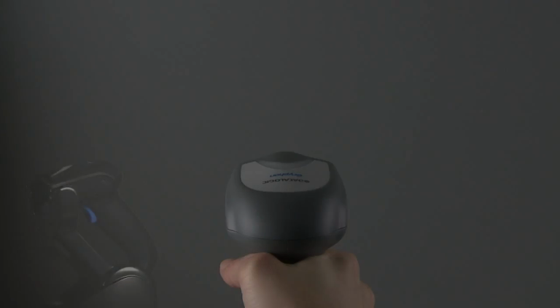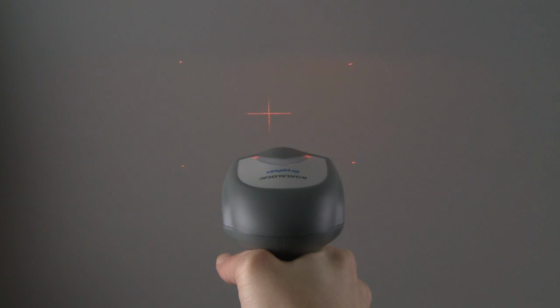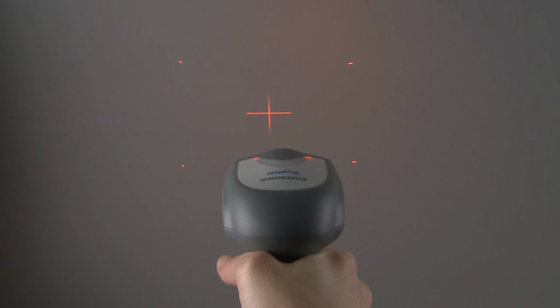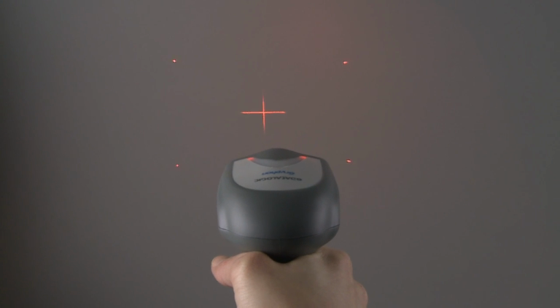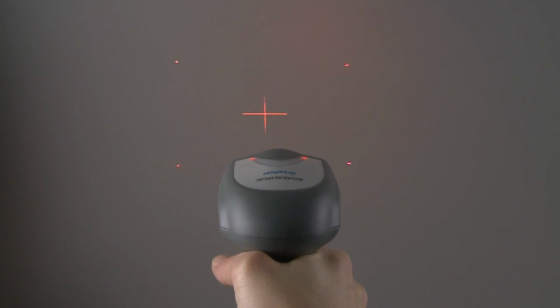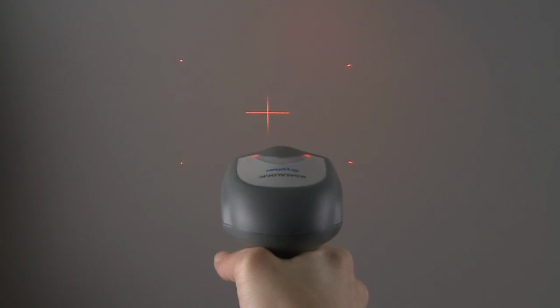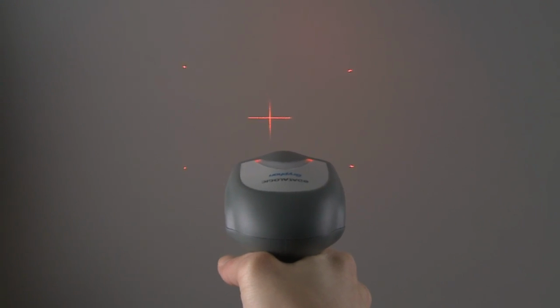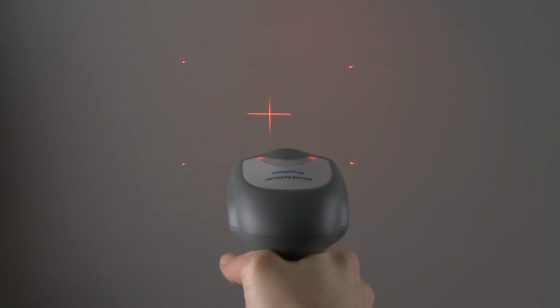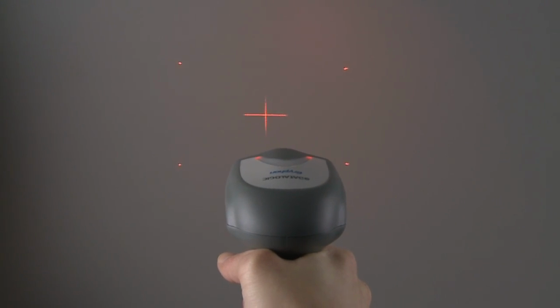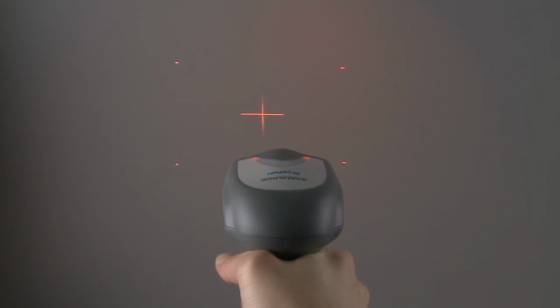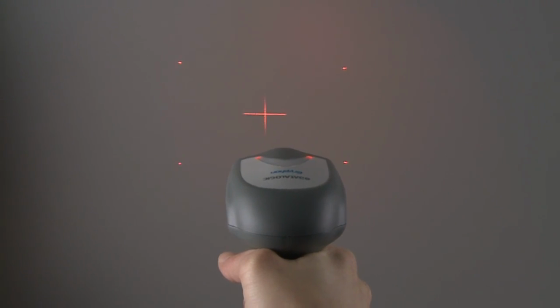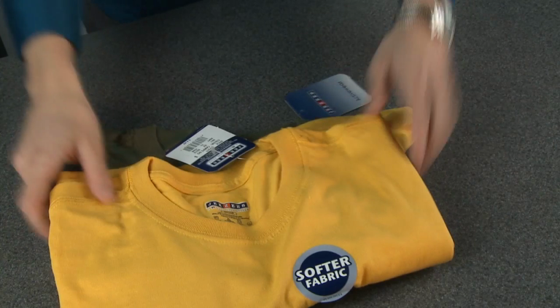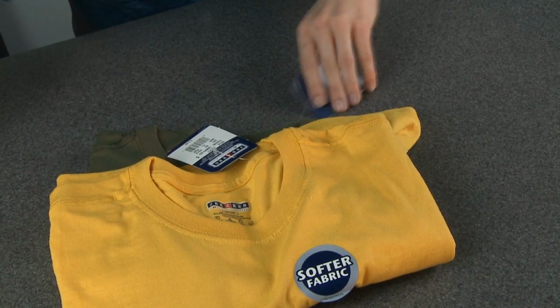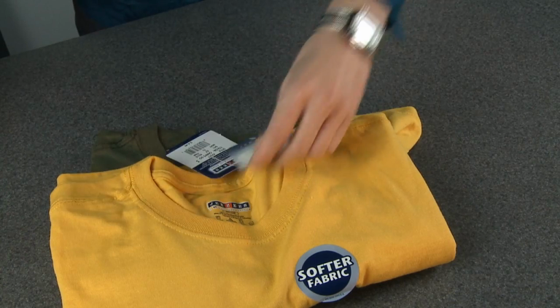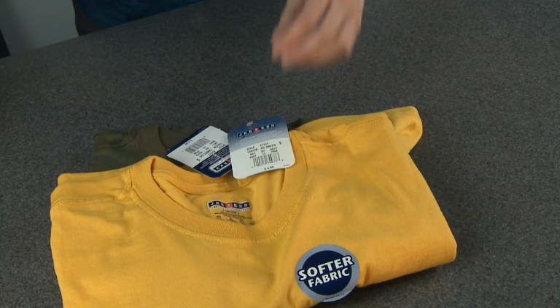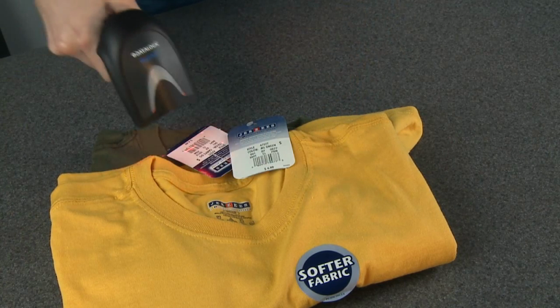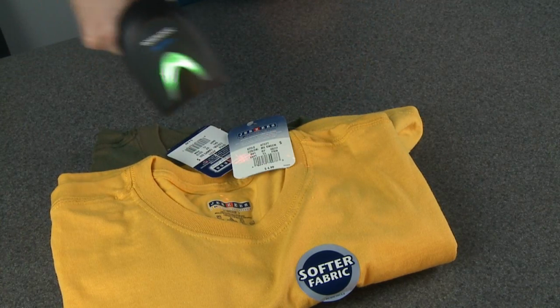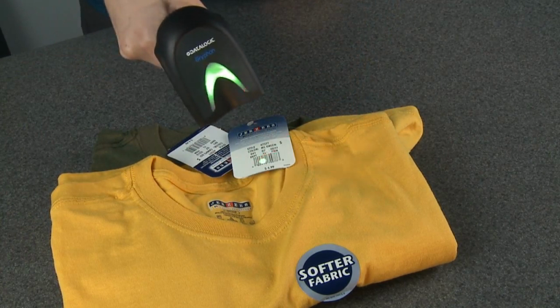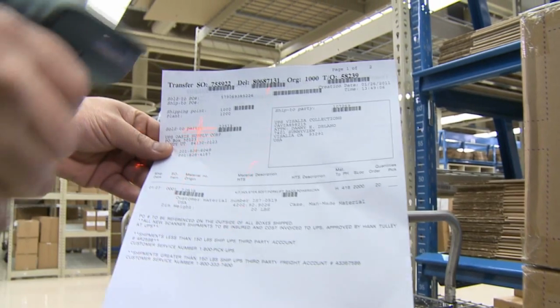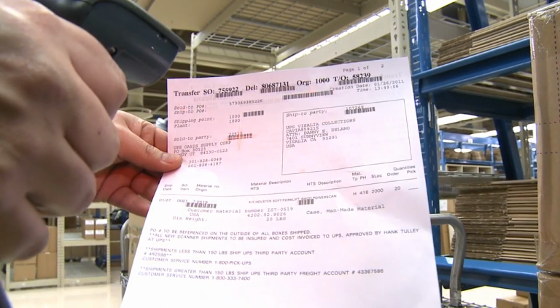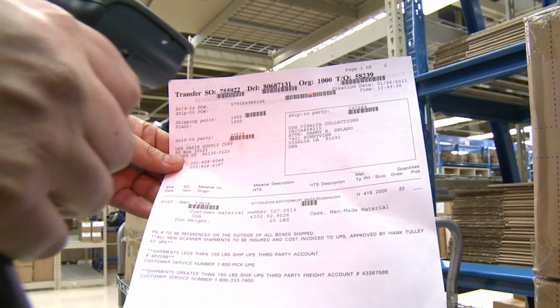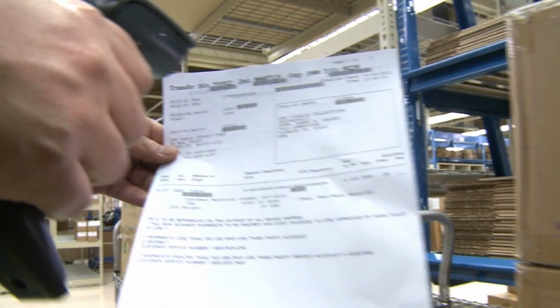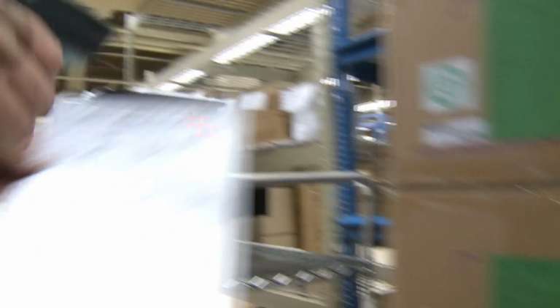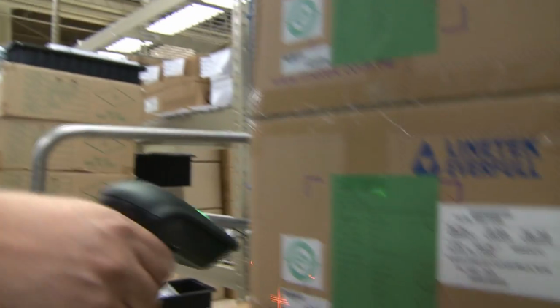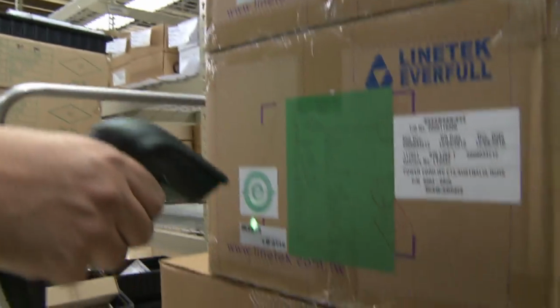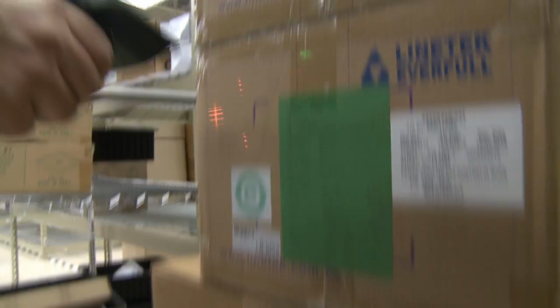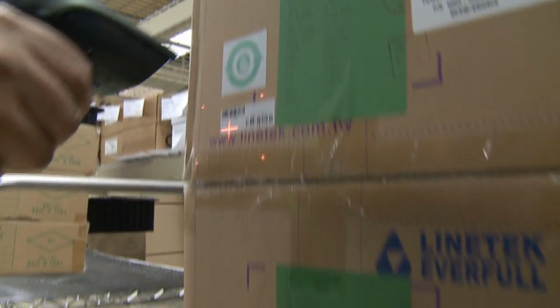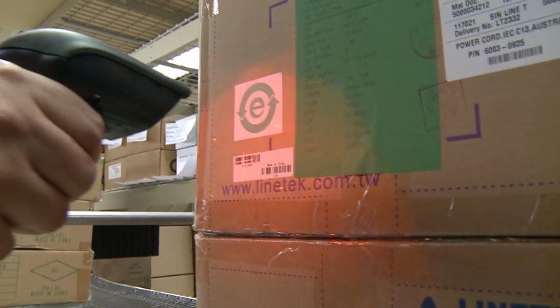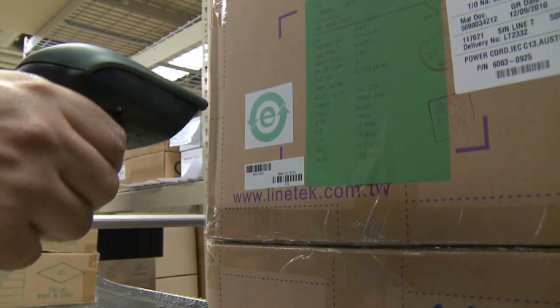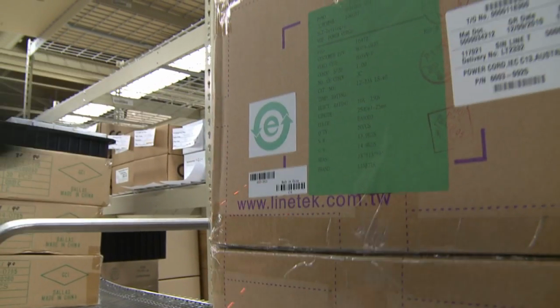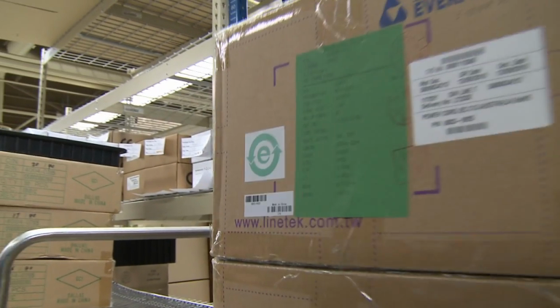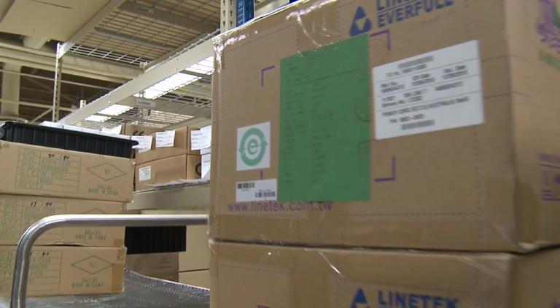Its unique aiming pattern with a sharp center cross and 4 dots marking the scan area allows easy targeting of the correct code. This is especially helpful when the reader is in pick mode or target reading in multiple barcode environments.